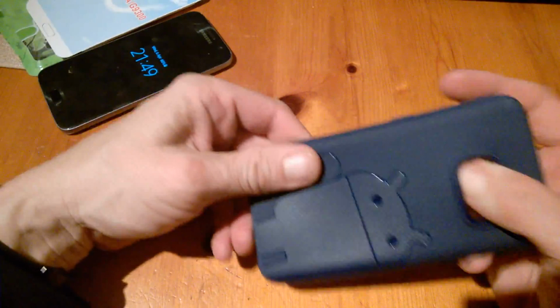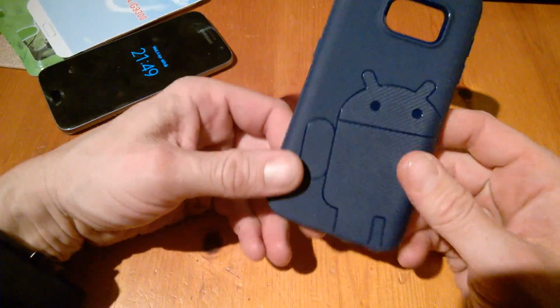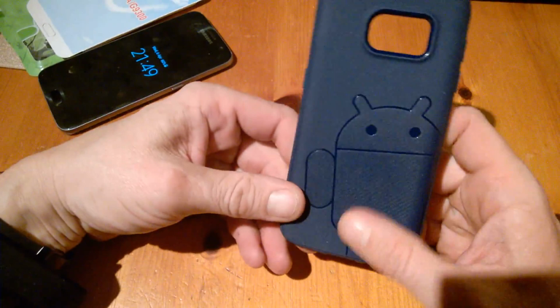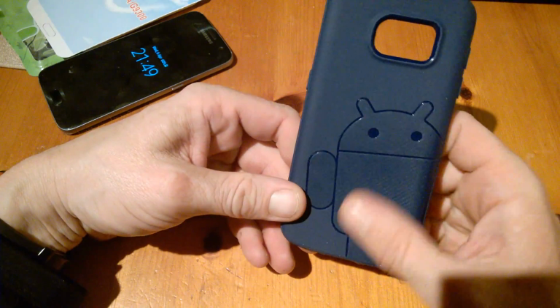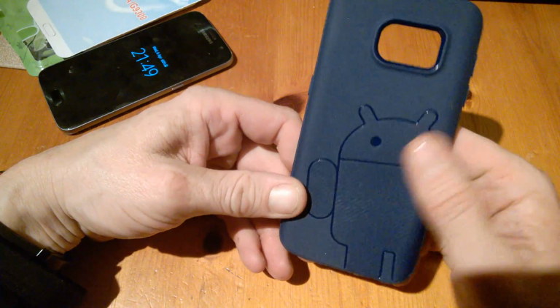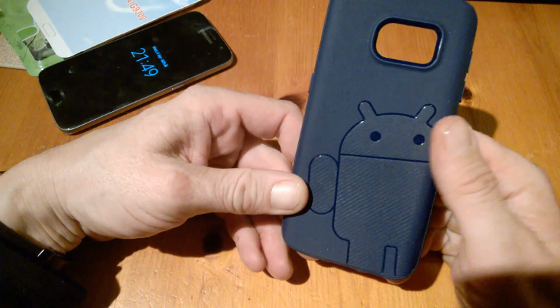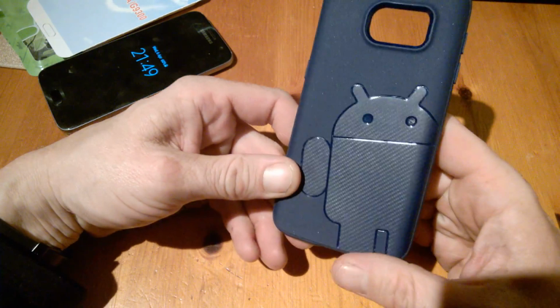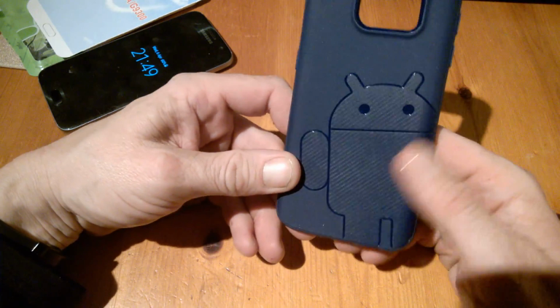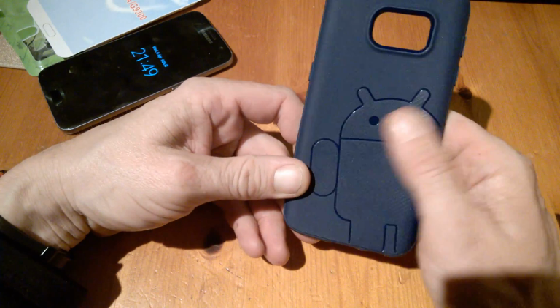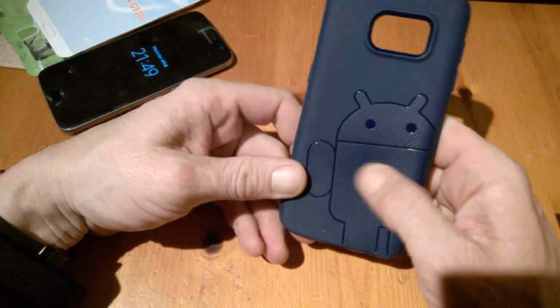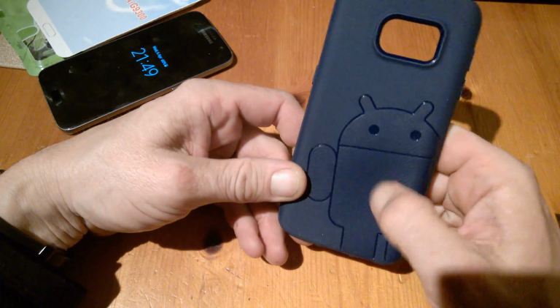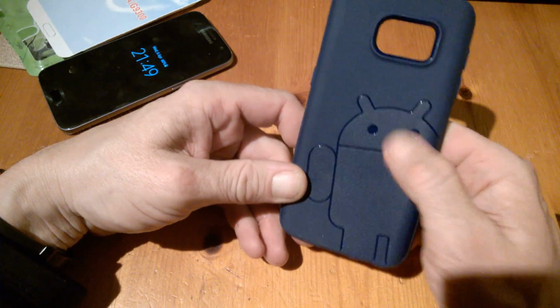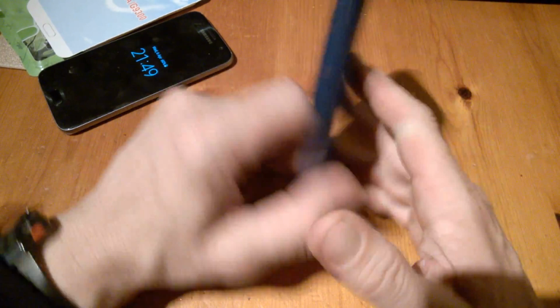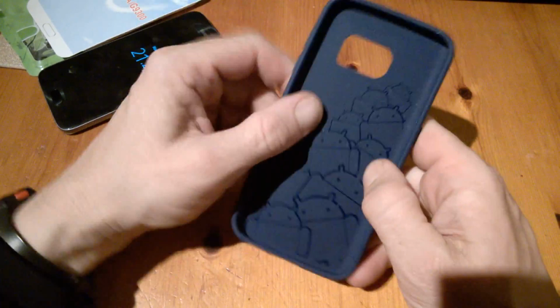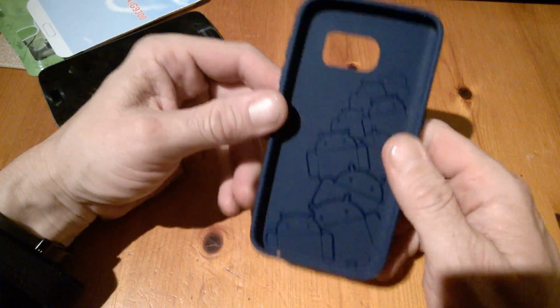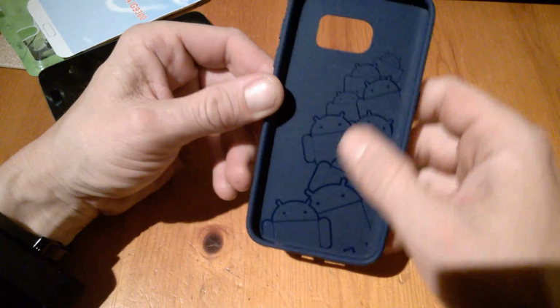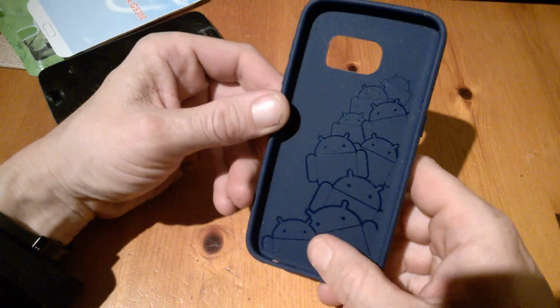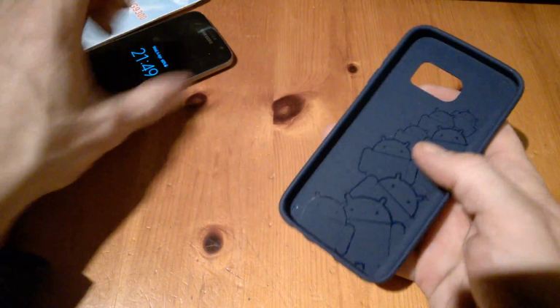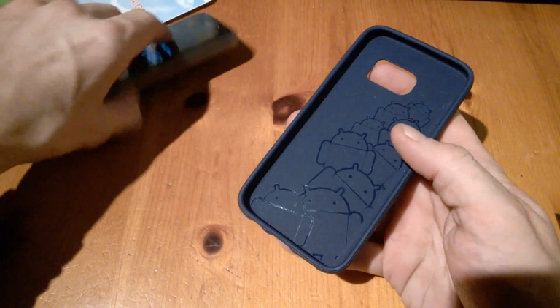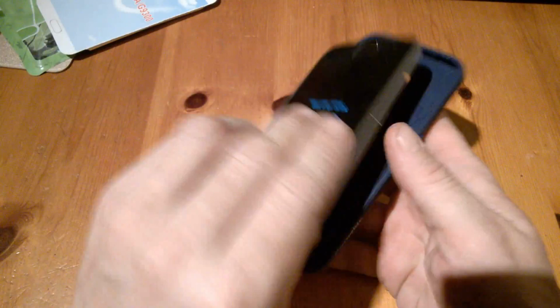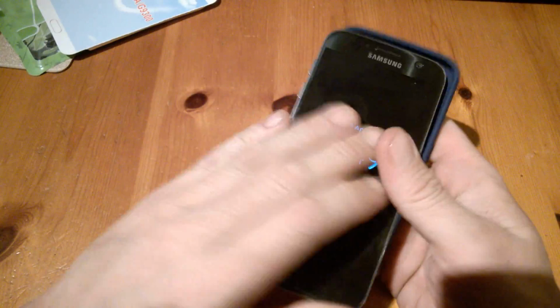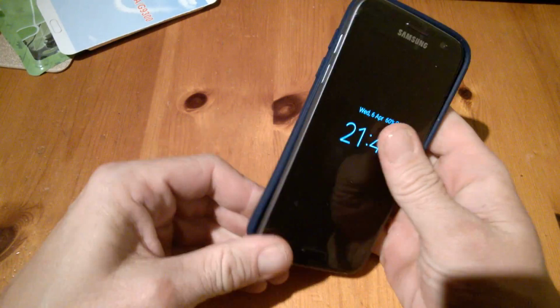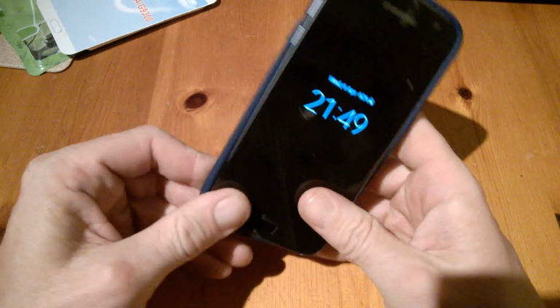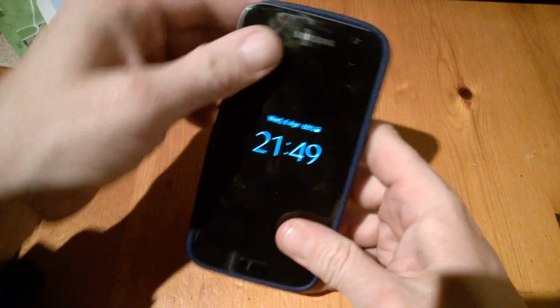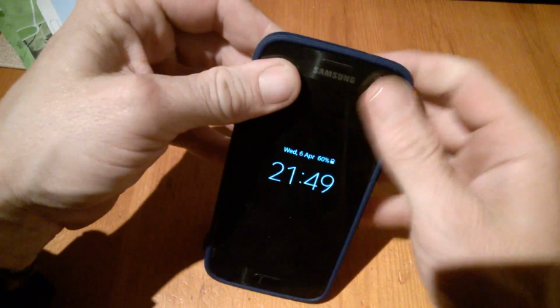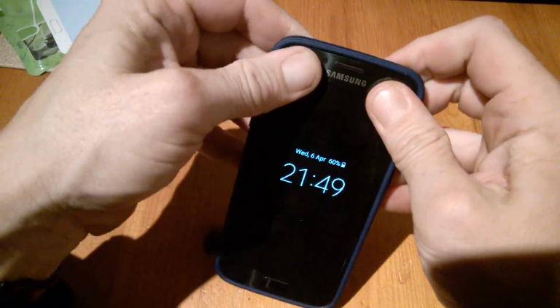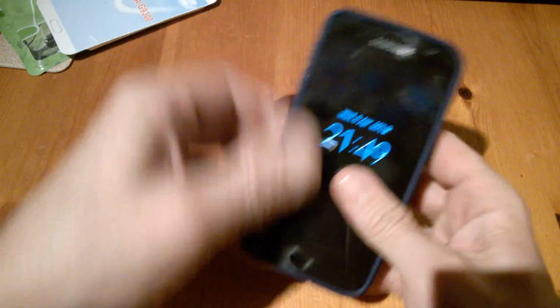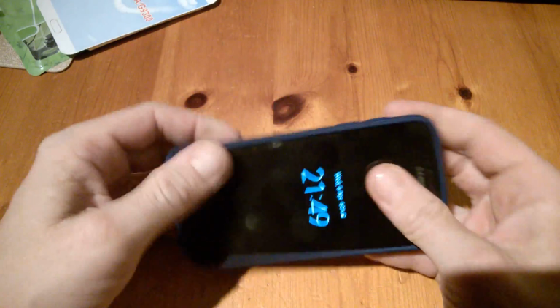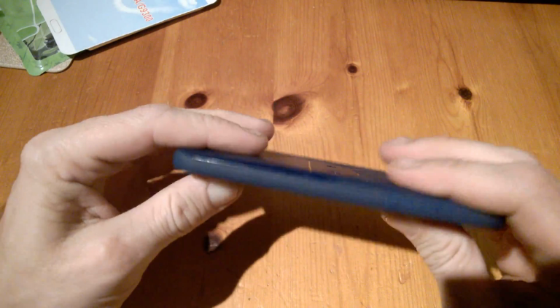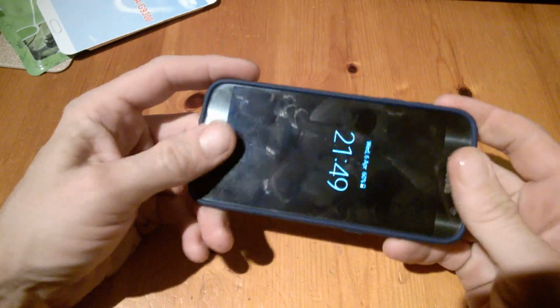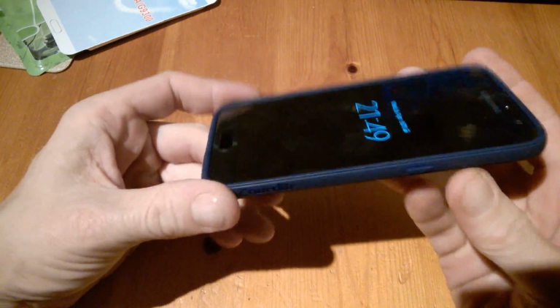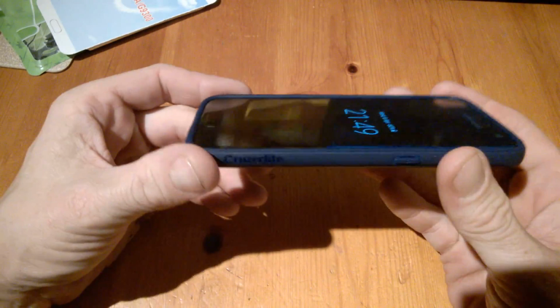Here we have the Android logo on the back, and there's a nice grippy feel to it. Let's put the phone into the case and see what it's all about.